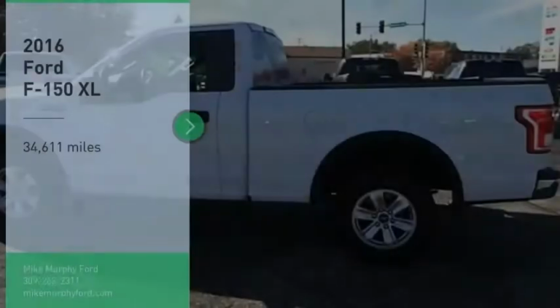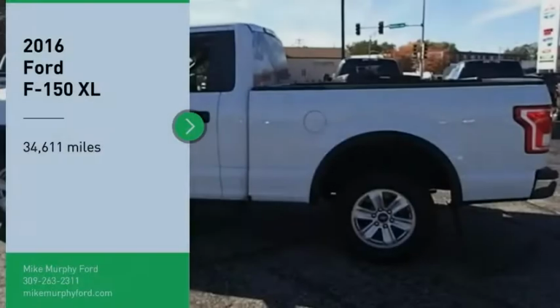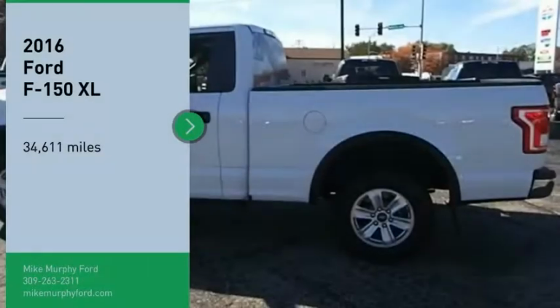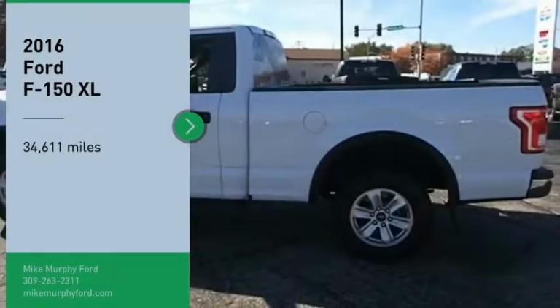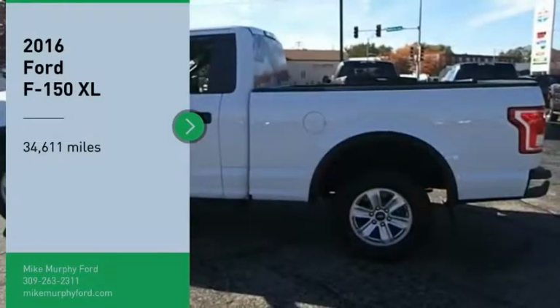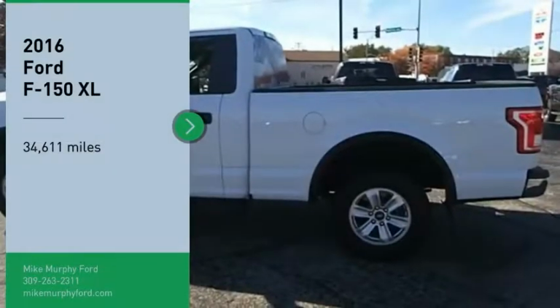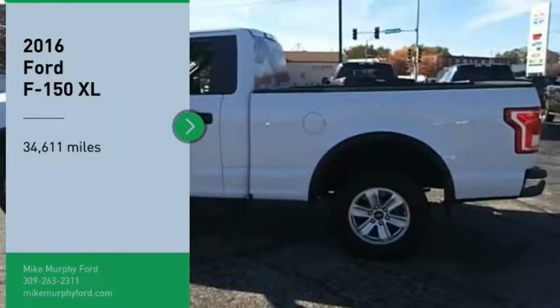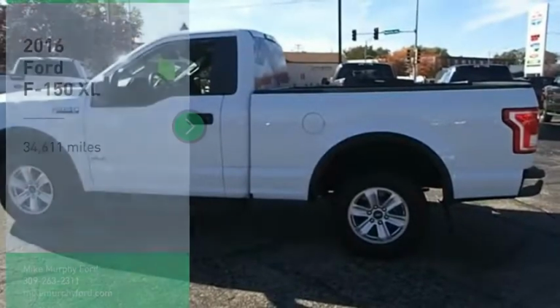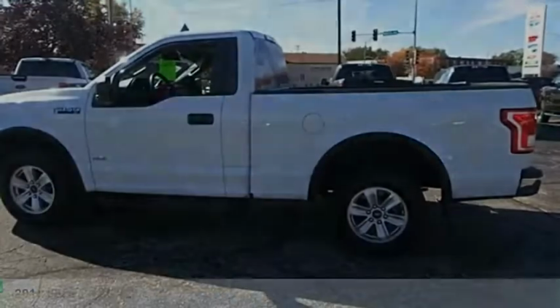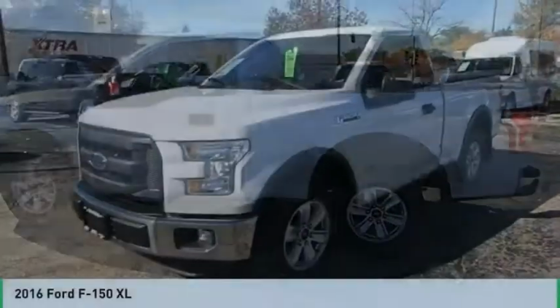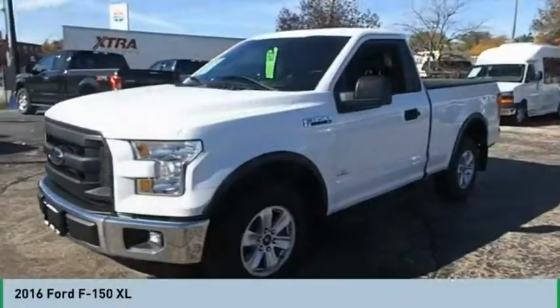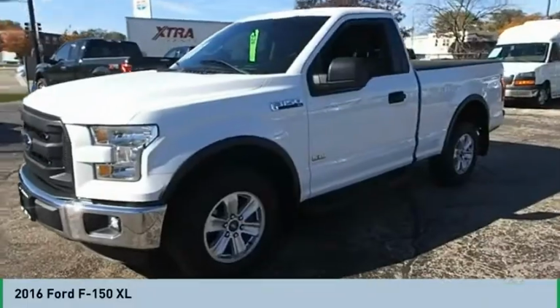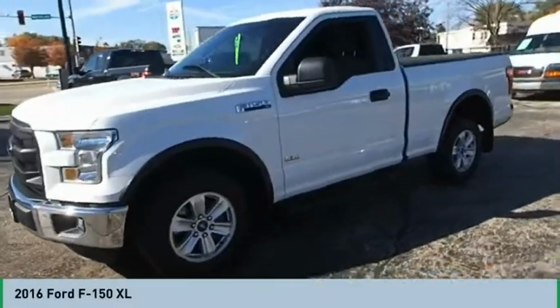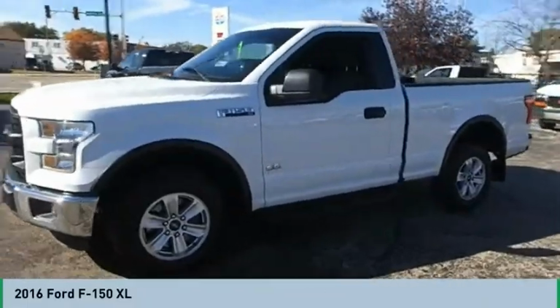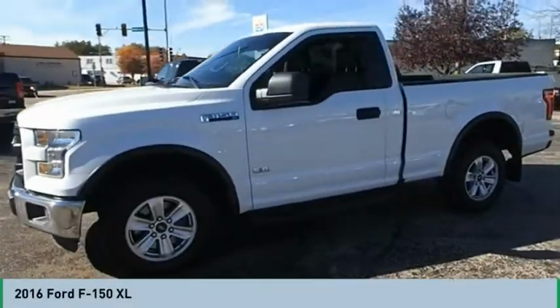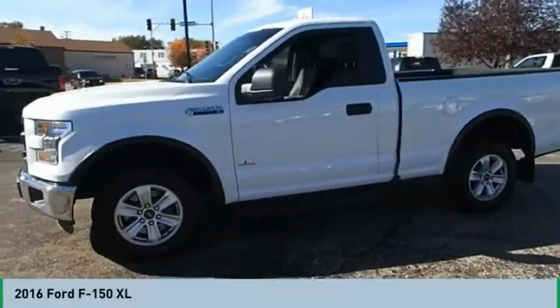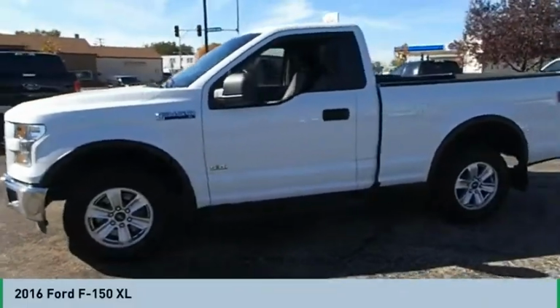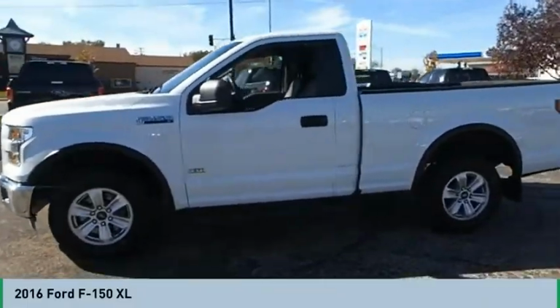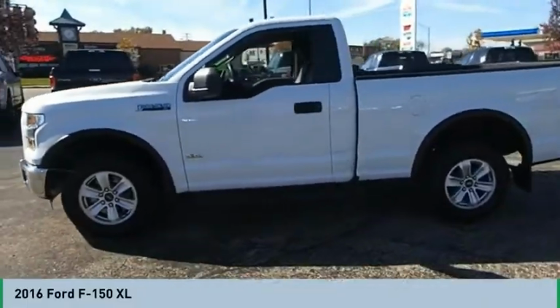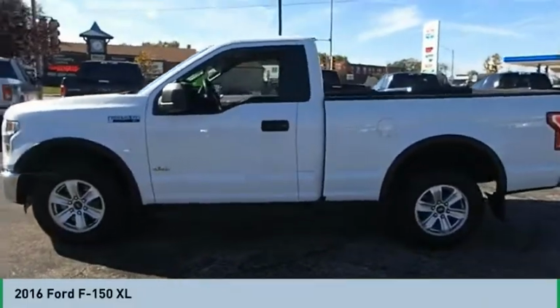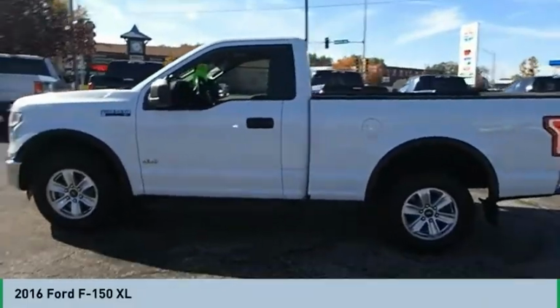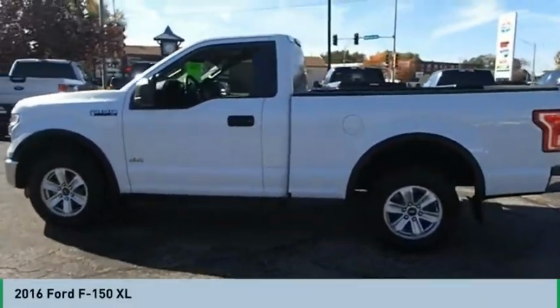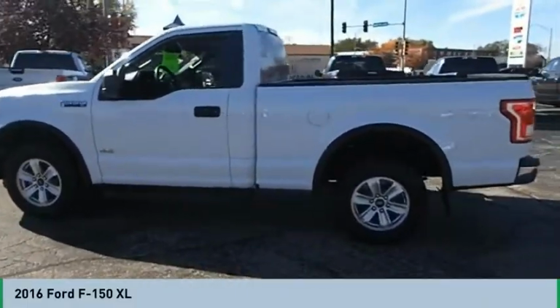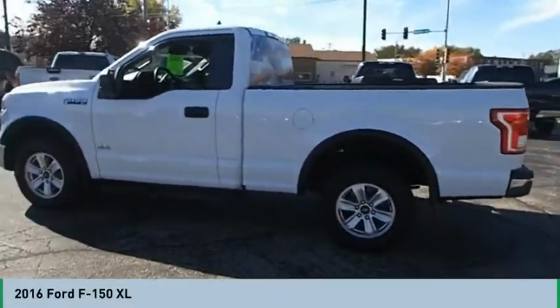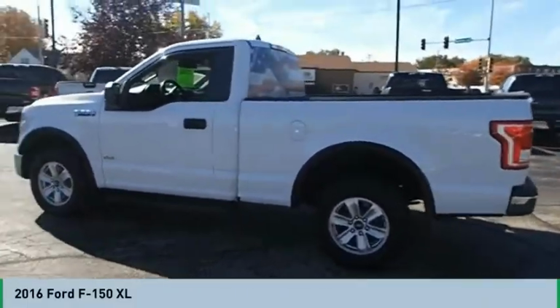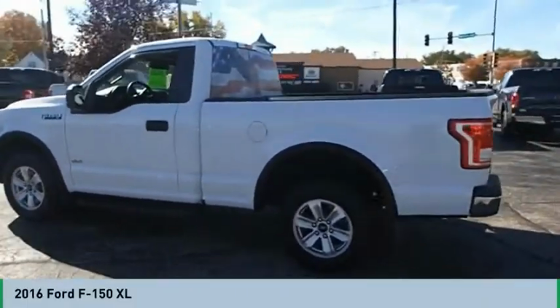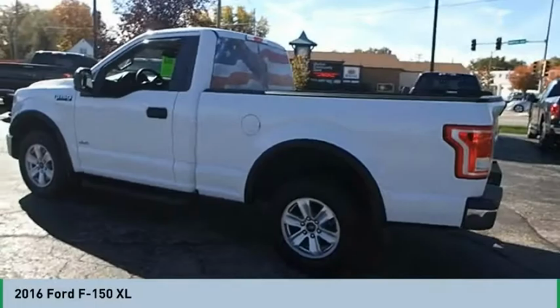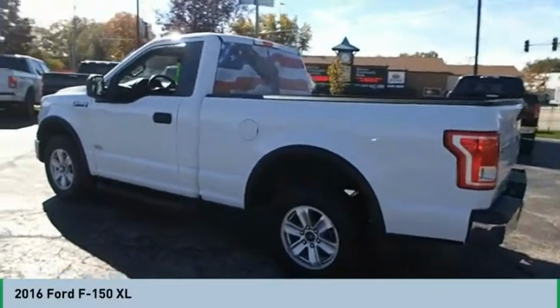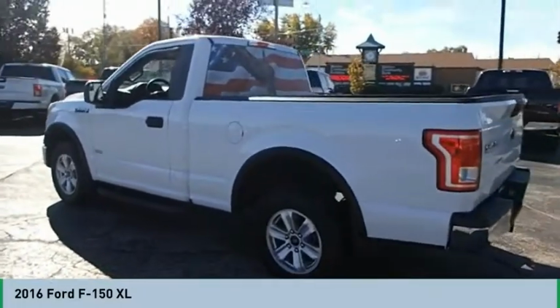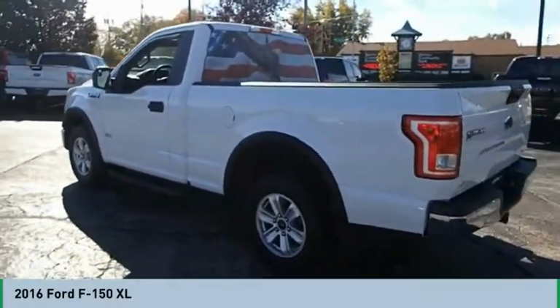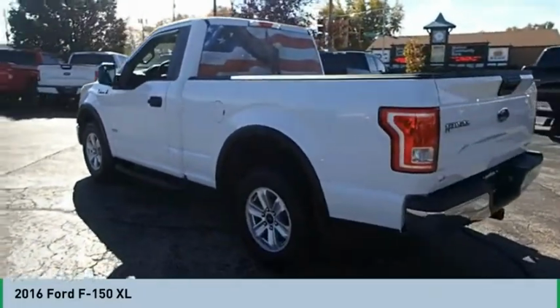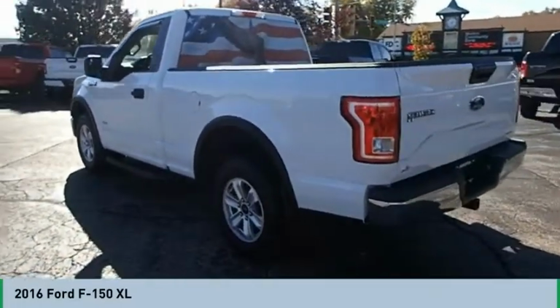We are pleased to show you the 2016 F-150. A Ford F-150 knows how to handle any situation. It's built to follow orders, no whining.